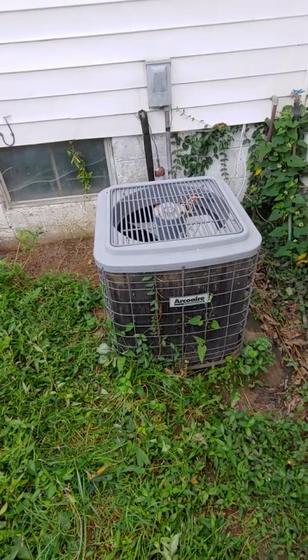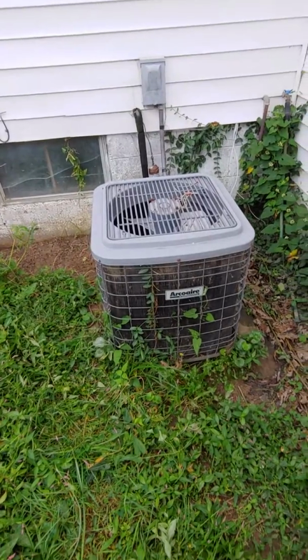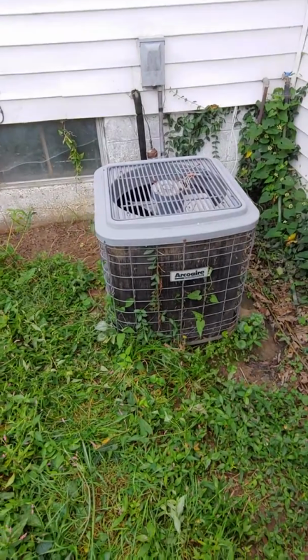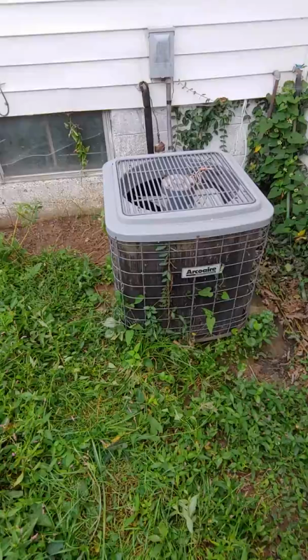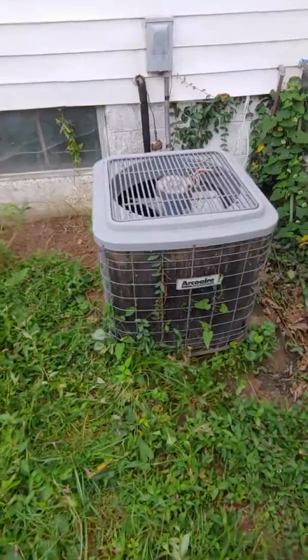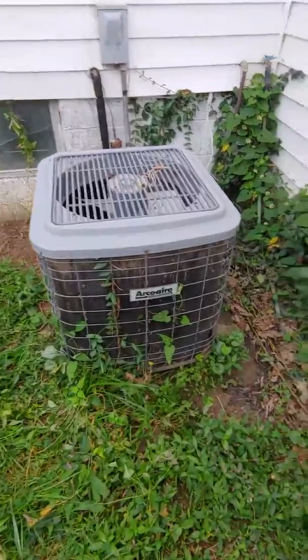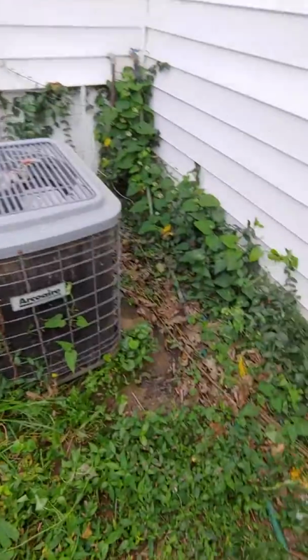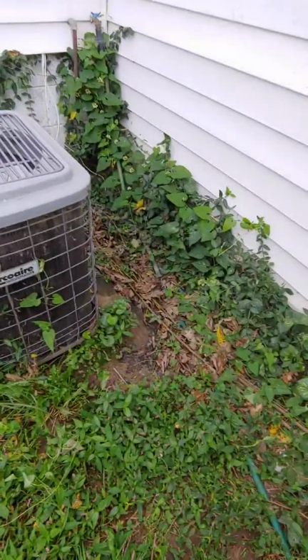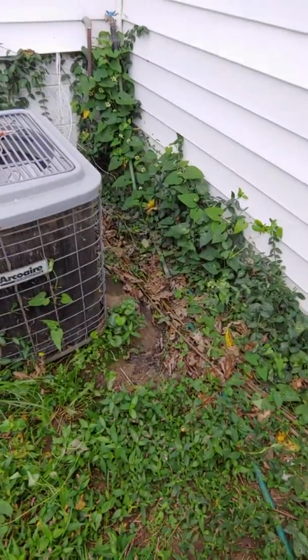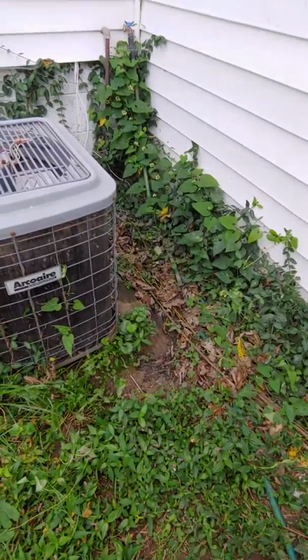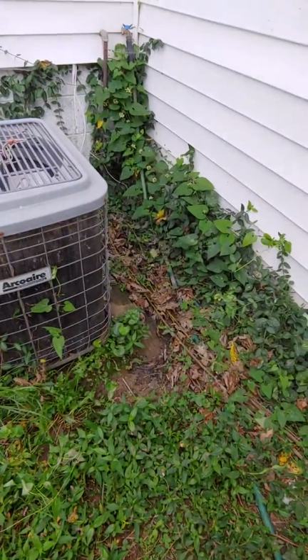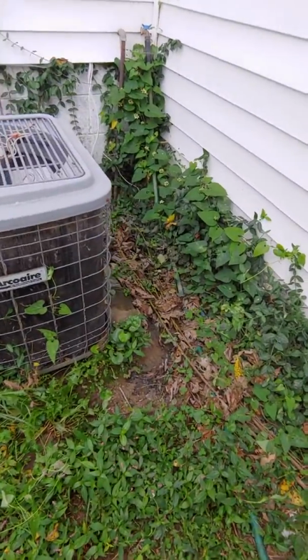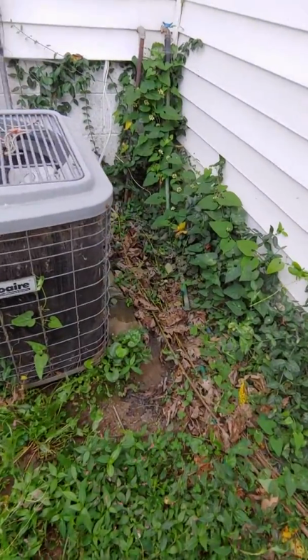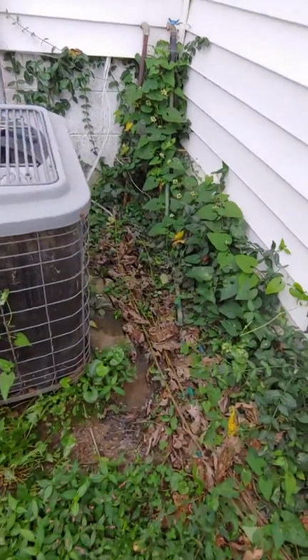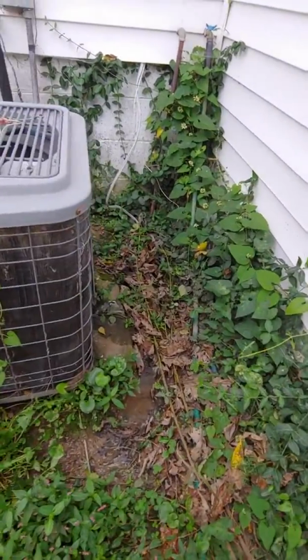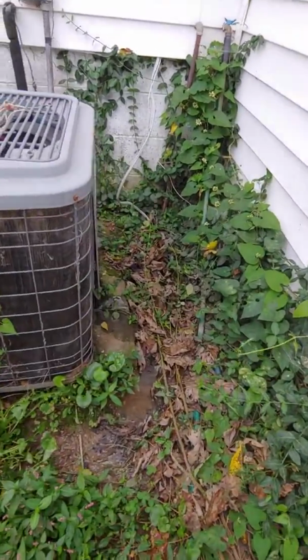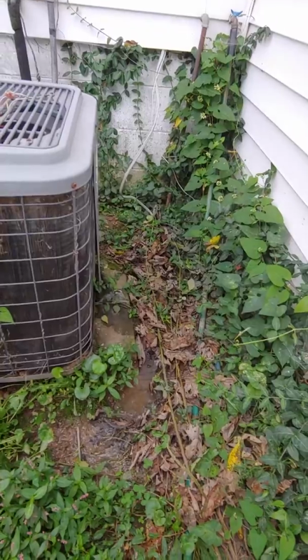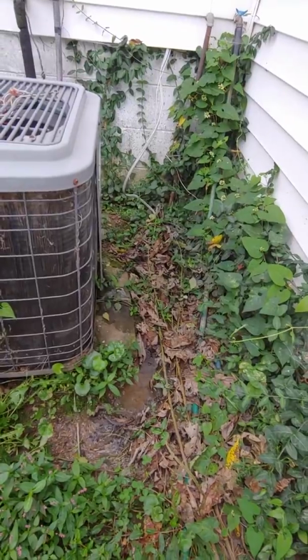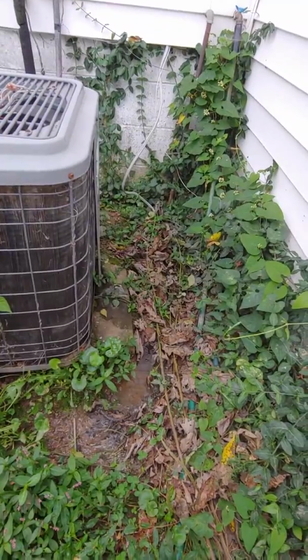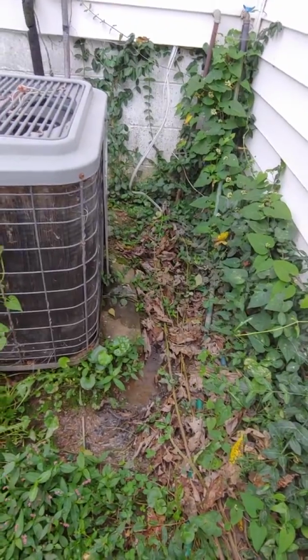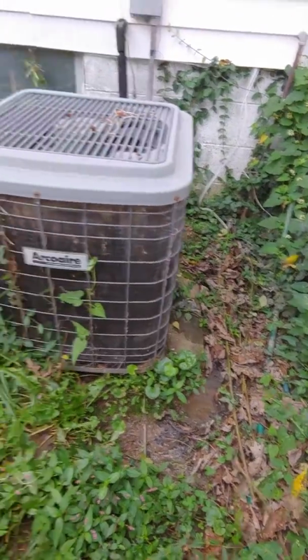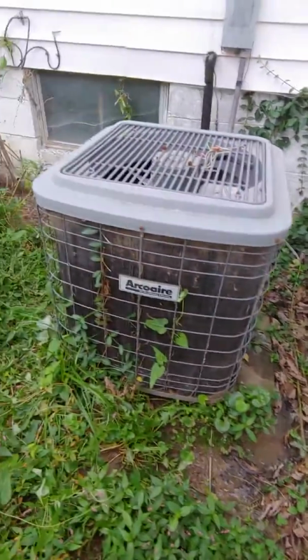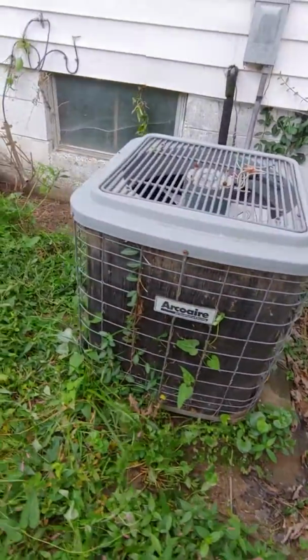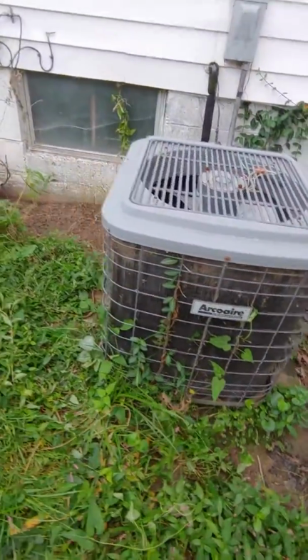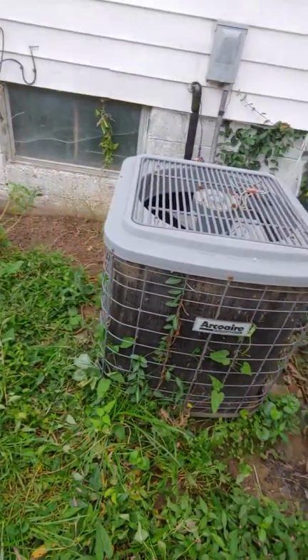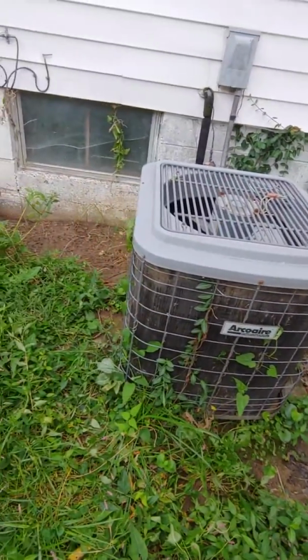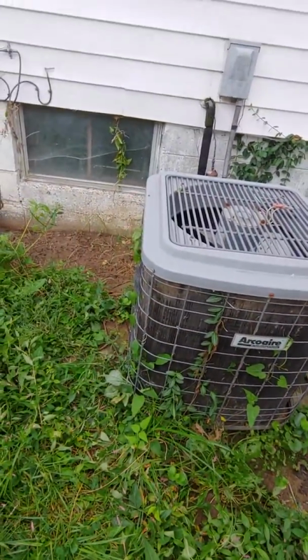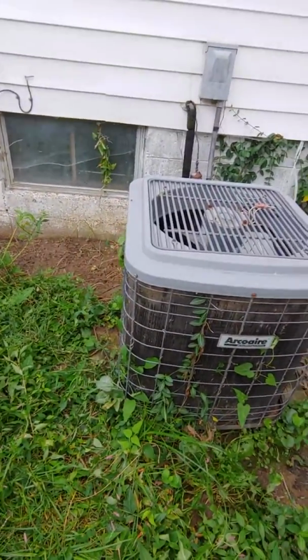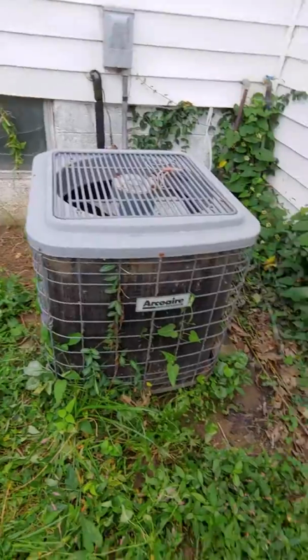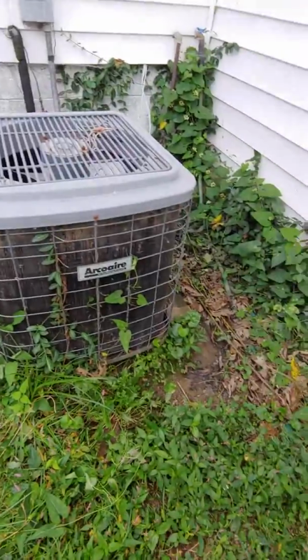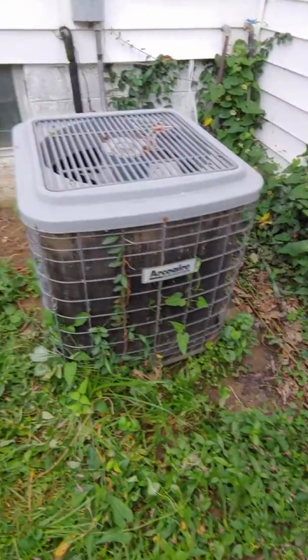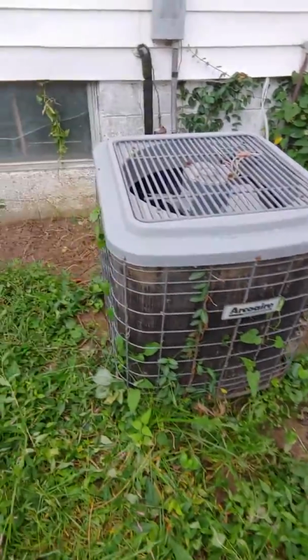Now we're looking at the outdoor condenser. Looks like we get some standard water back here, so we'll probably put our new pad on top of the existing port and just make sure it's raised up a little bit, and try to clean it up as much as we can around here.